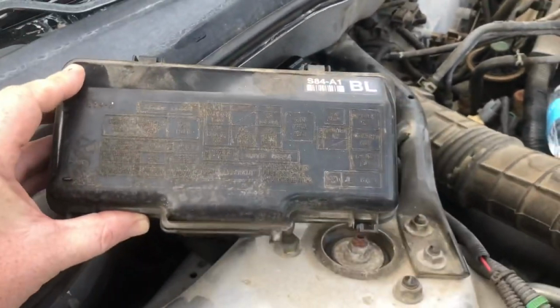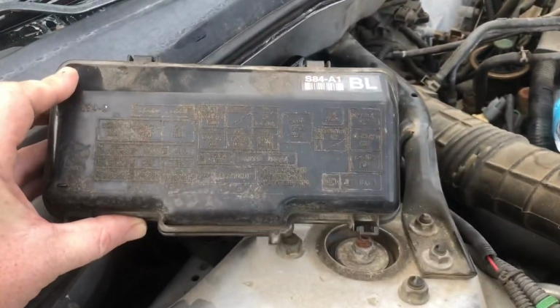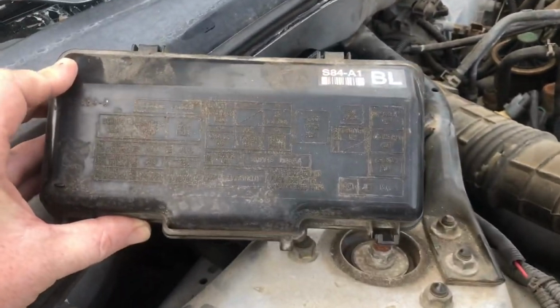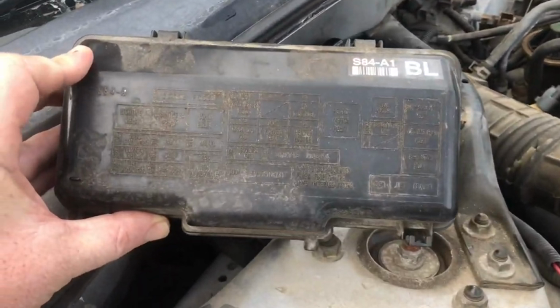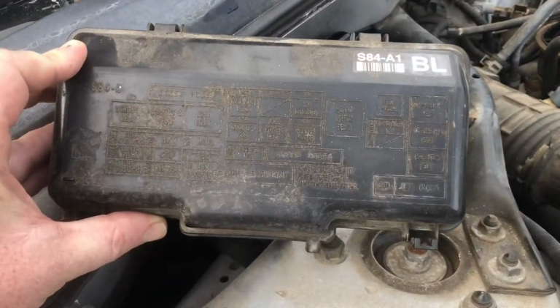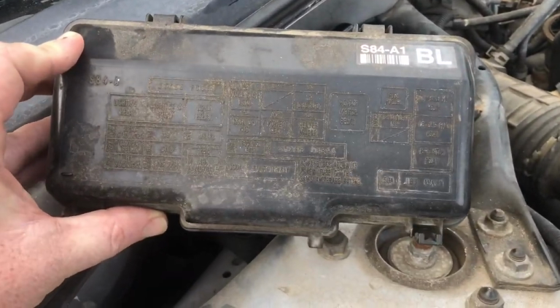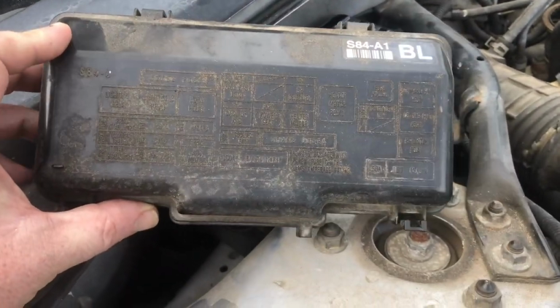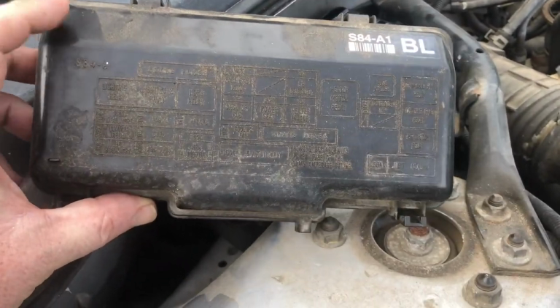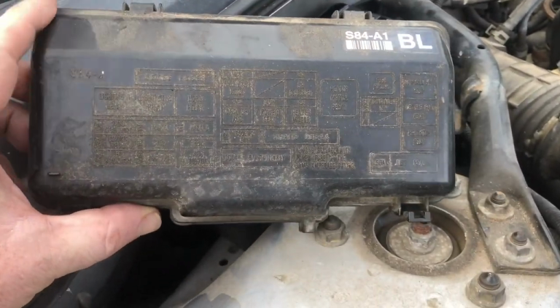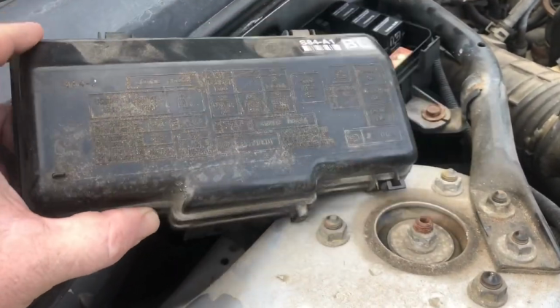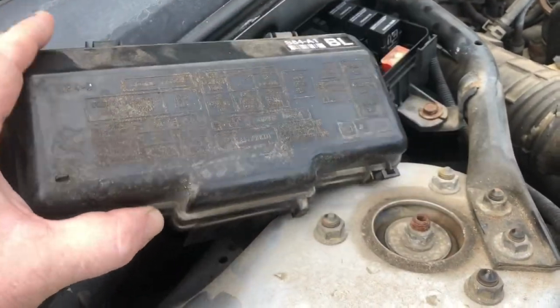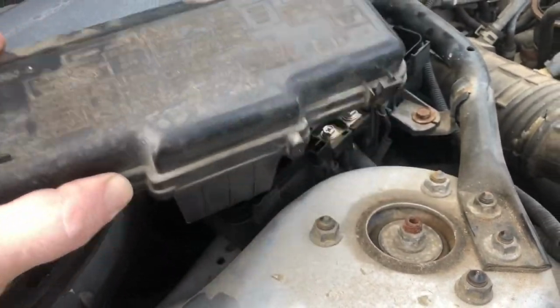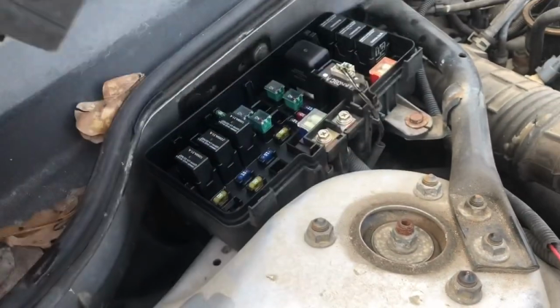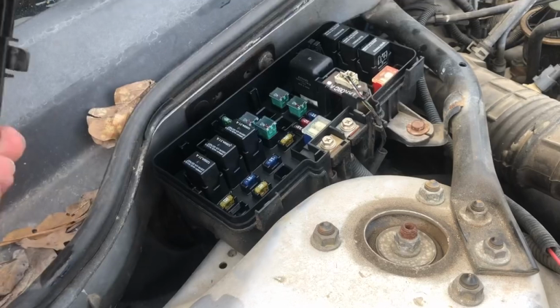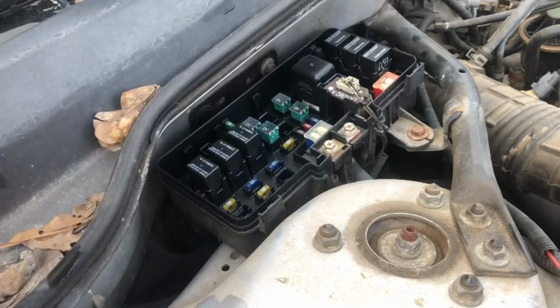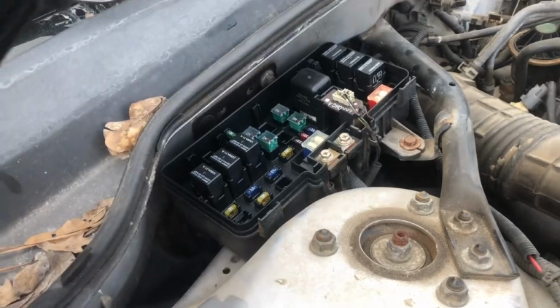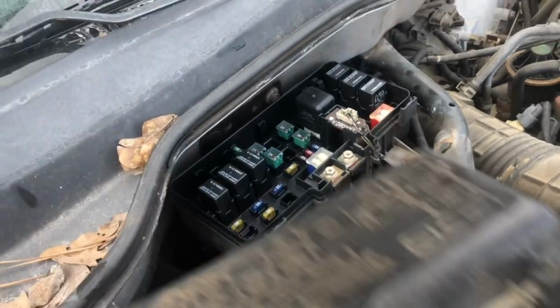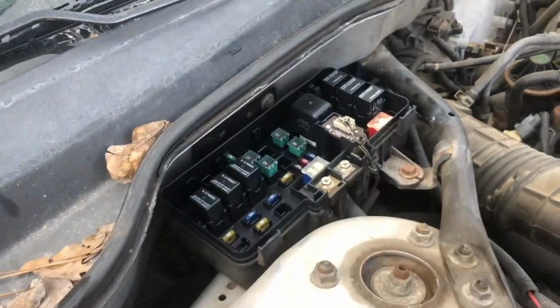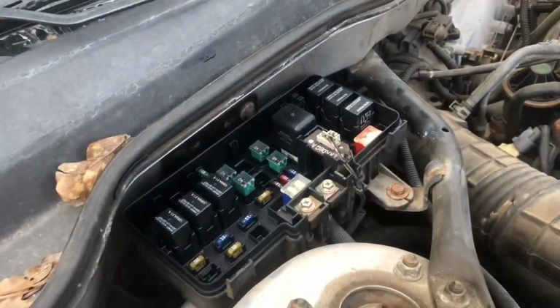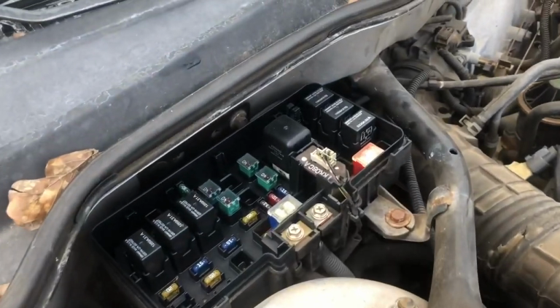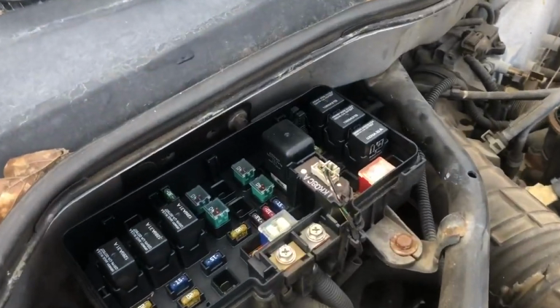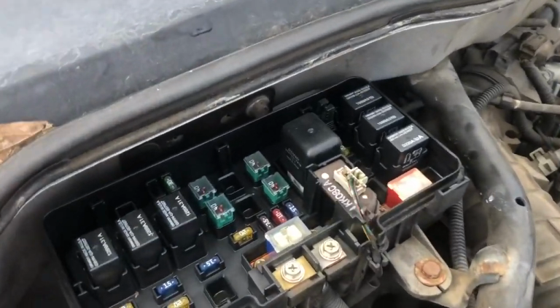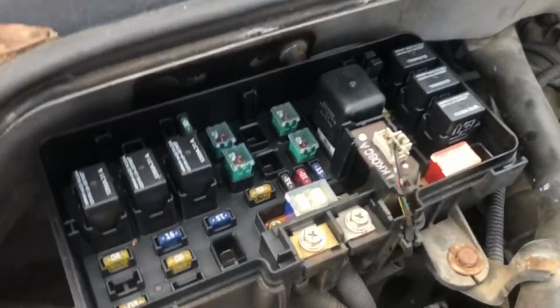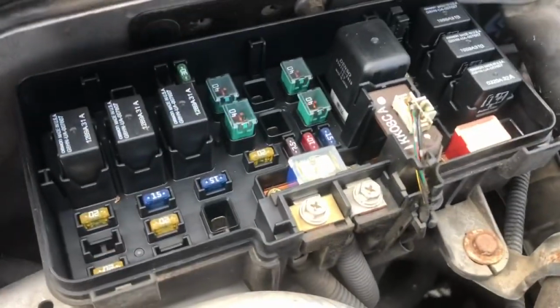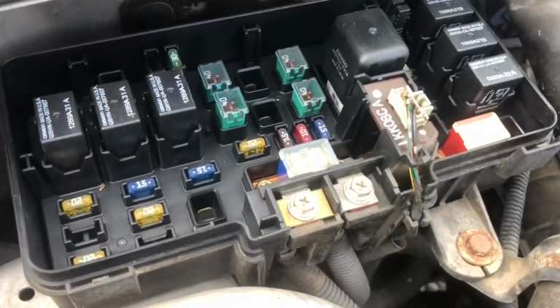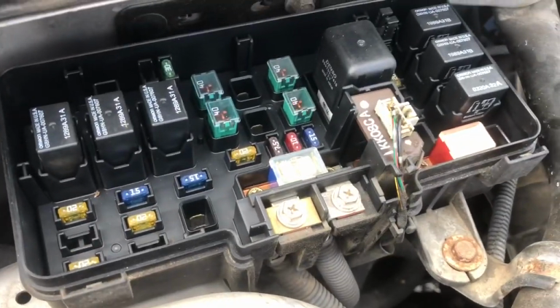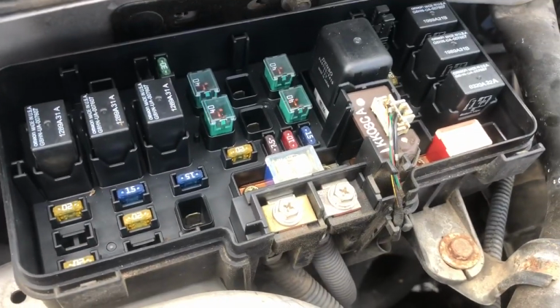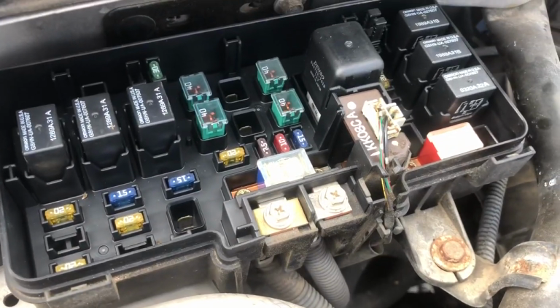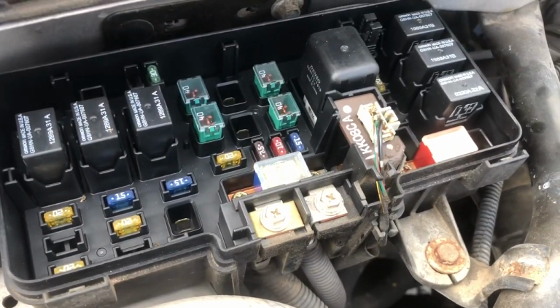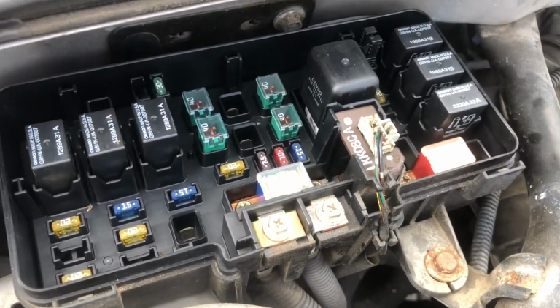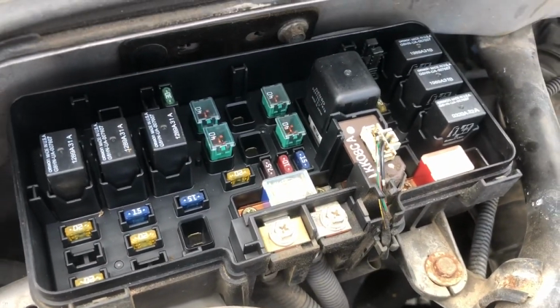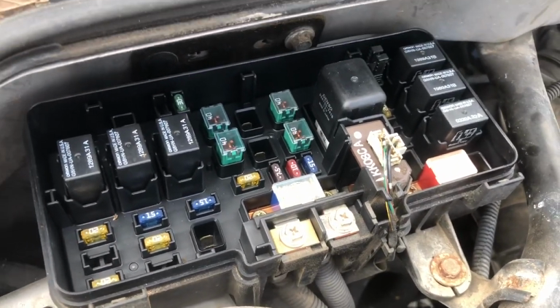The top side of this cover is also labeled with the fuse positions and relay positions. Behind that cover you can see the fuse box.